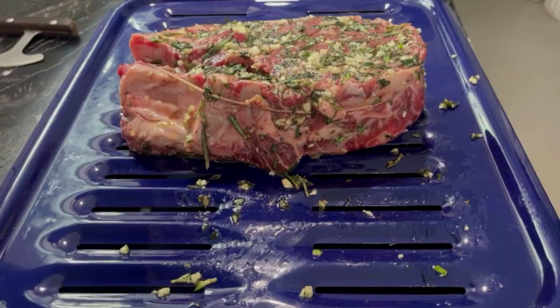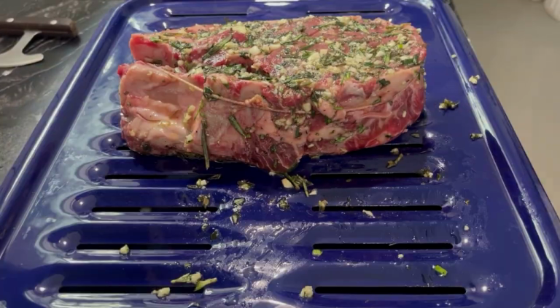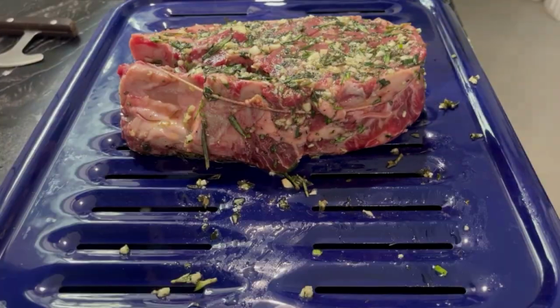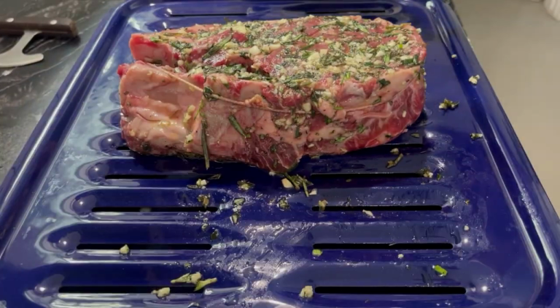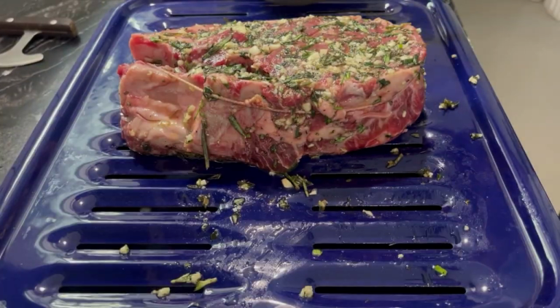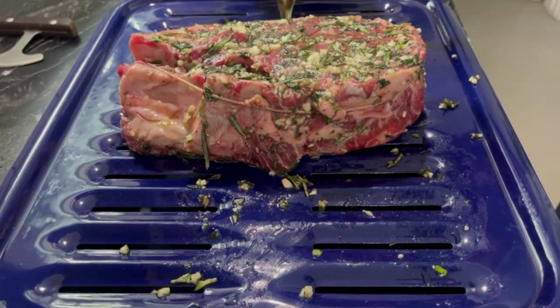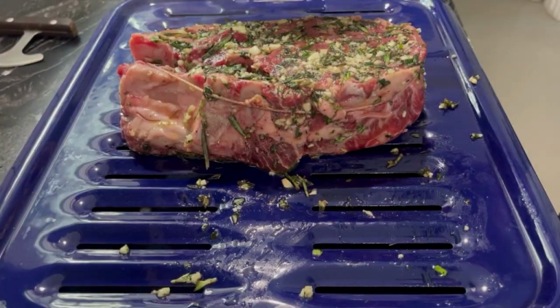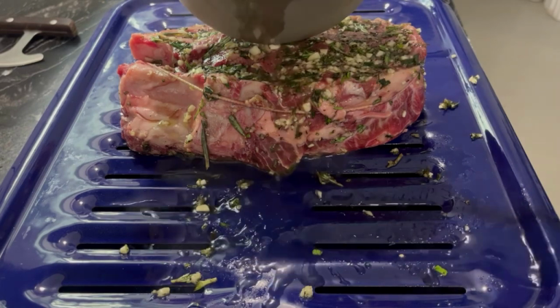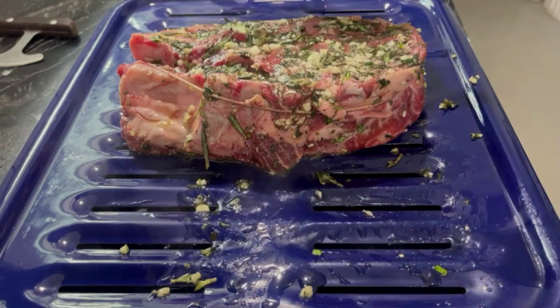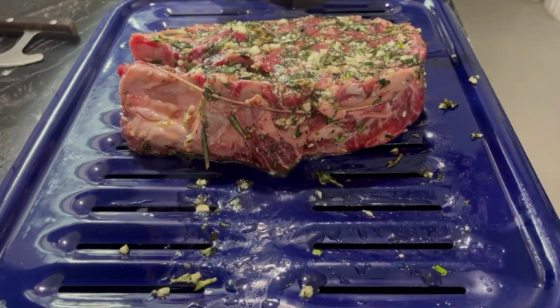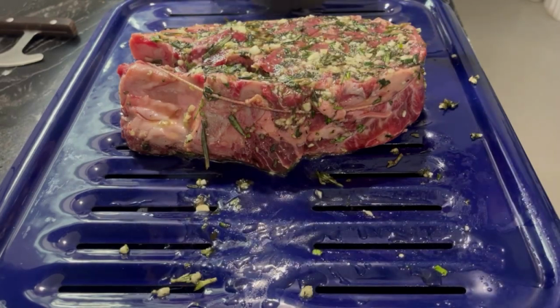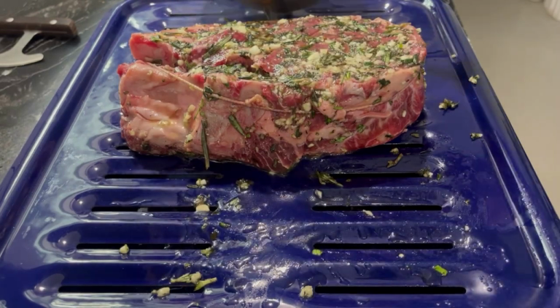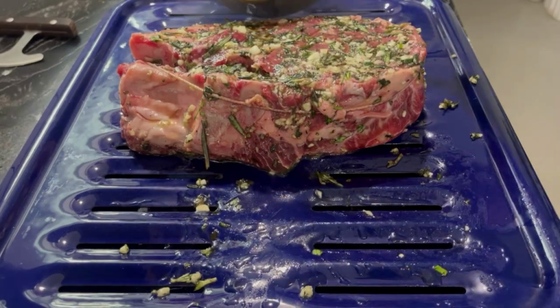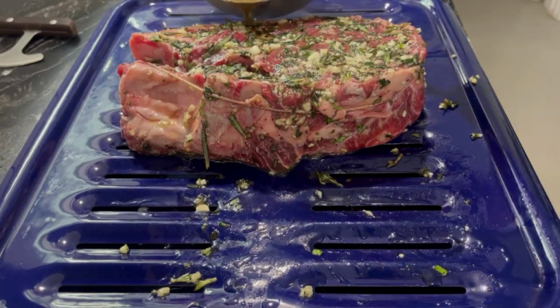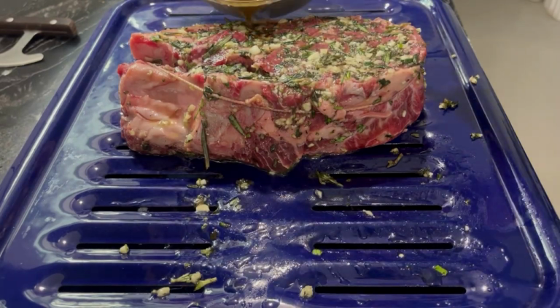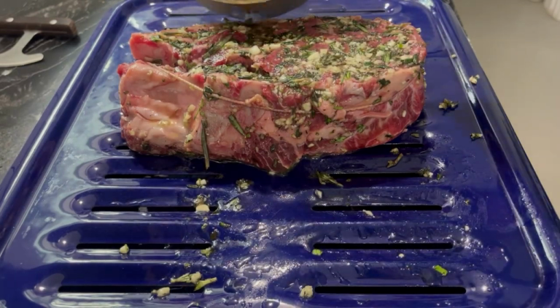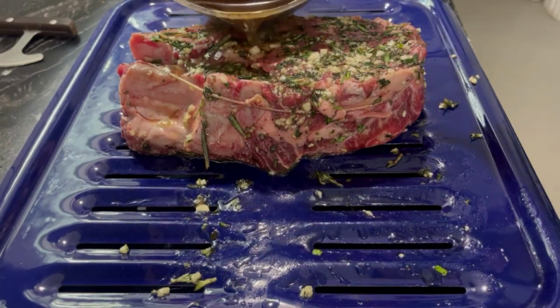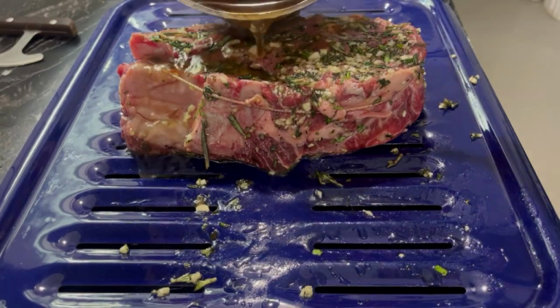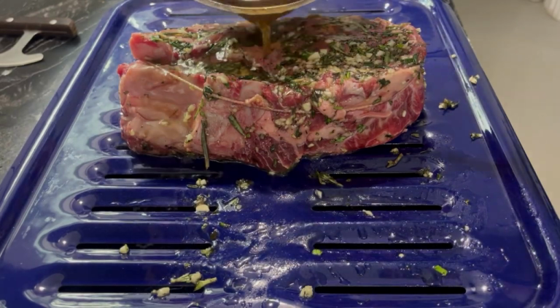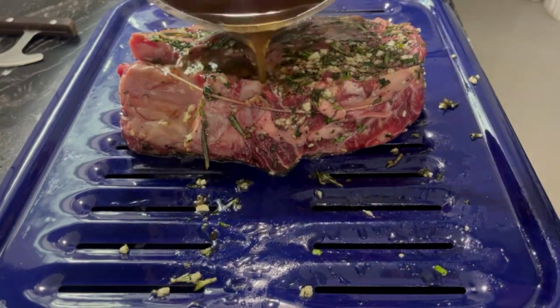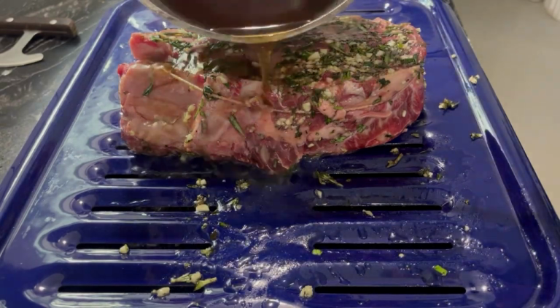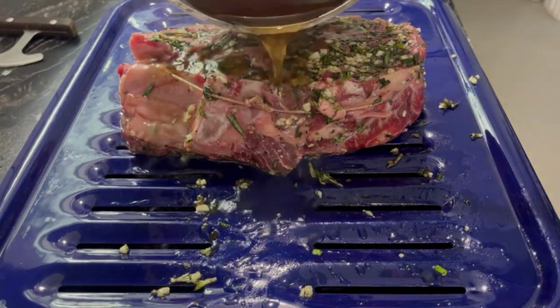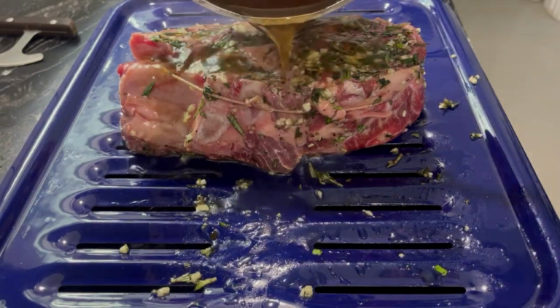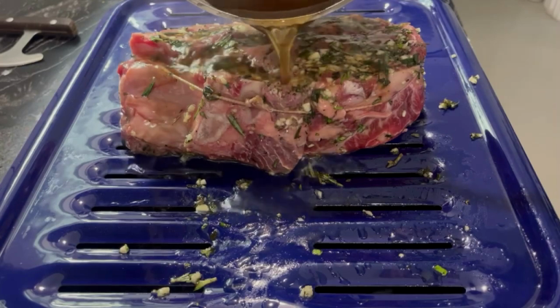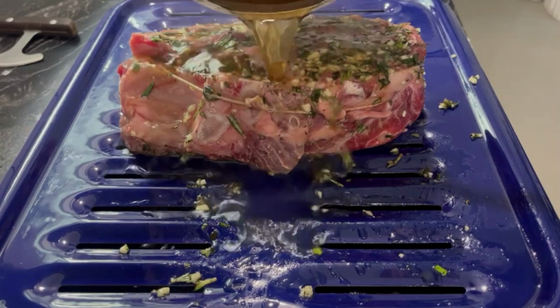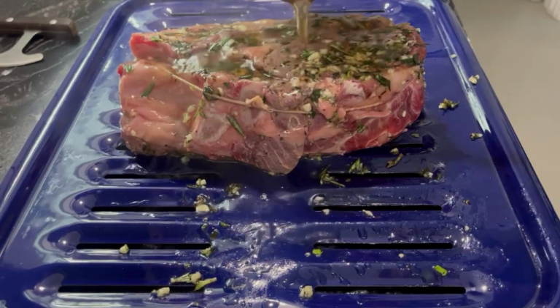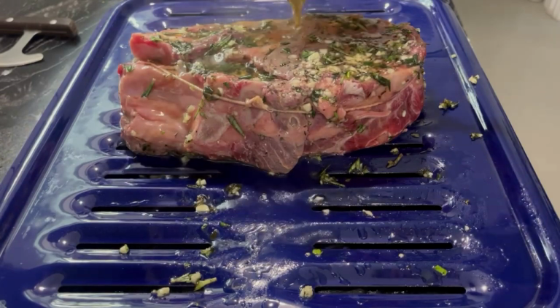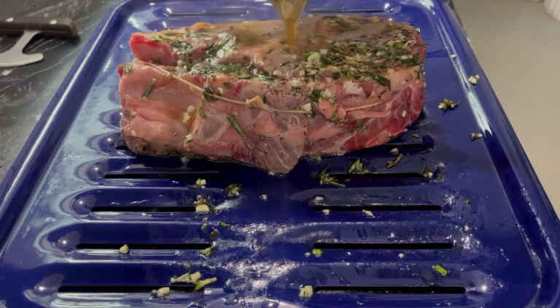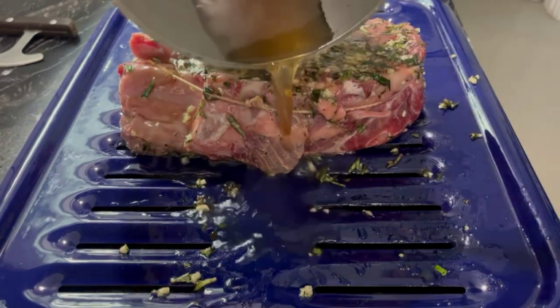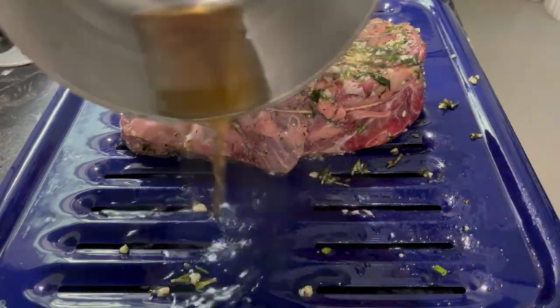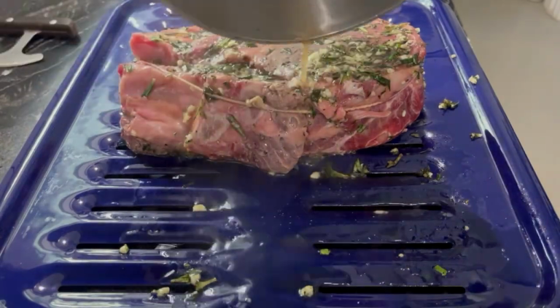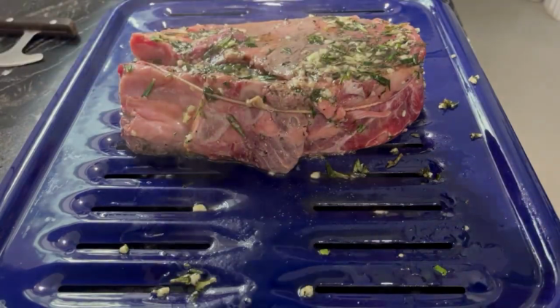I also made some other things on the side — sweet potato and green beans — but I didn't film this as I just wanted to enjoy my time with the family. I hope you guys enjoyed this little Easter spring vlog and I hope everyone is doing well and enjoying the spring season.